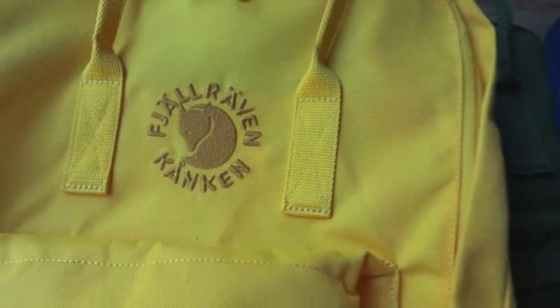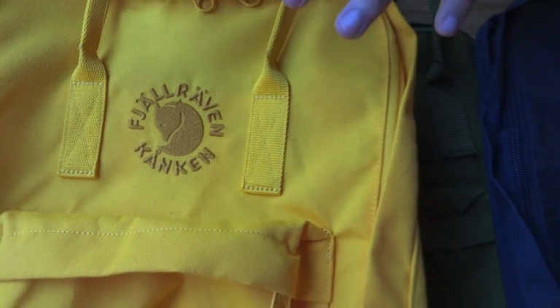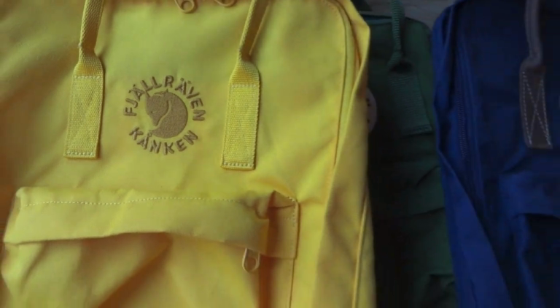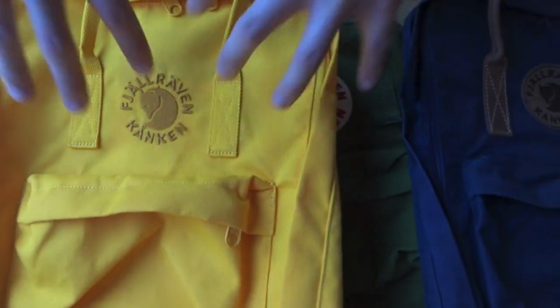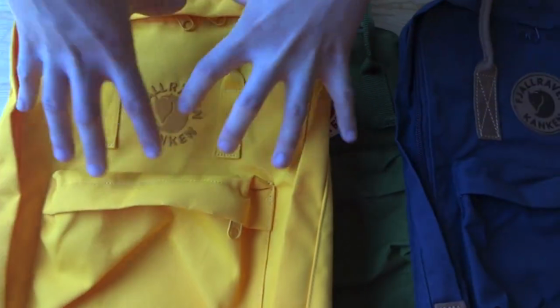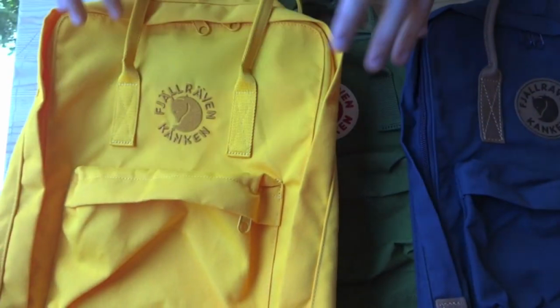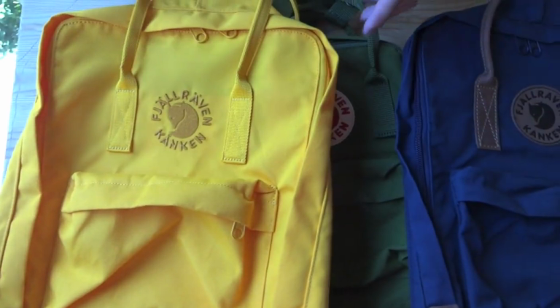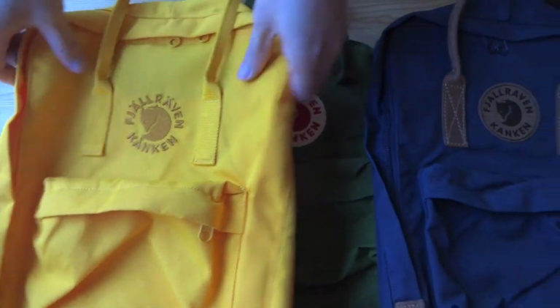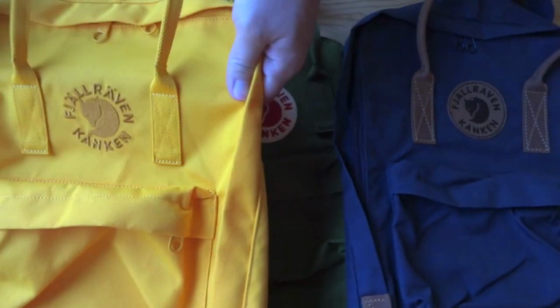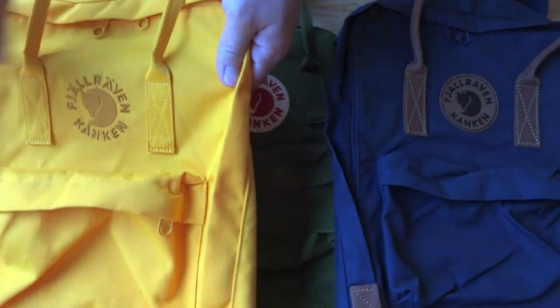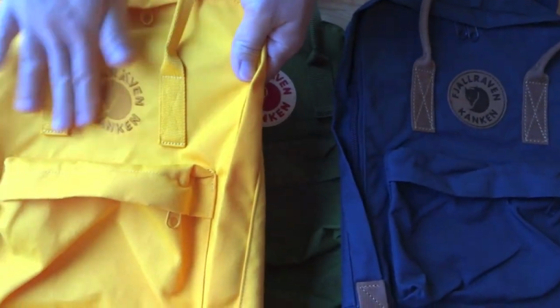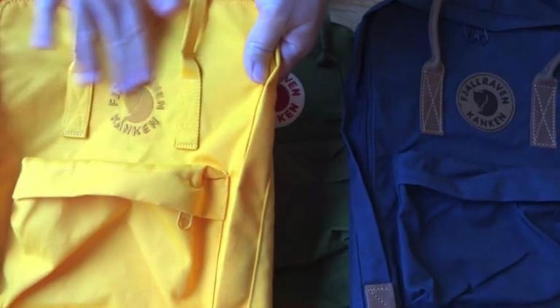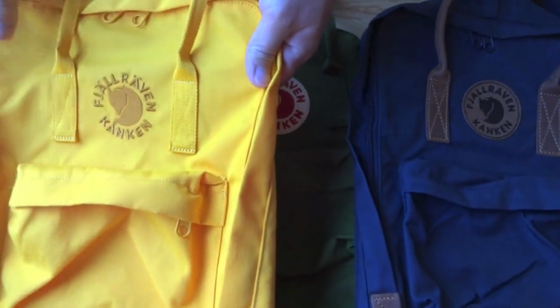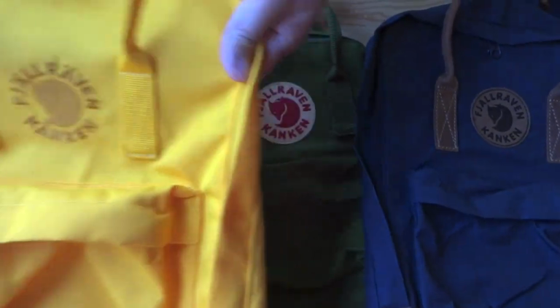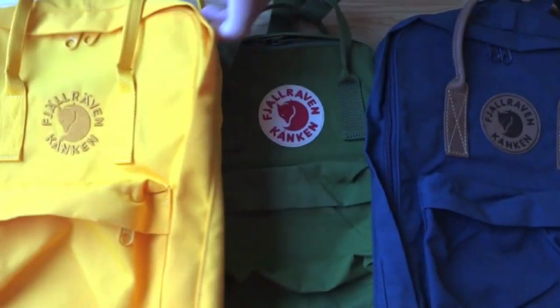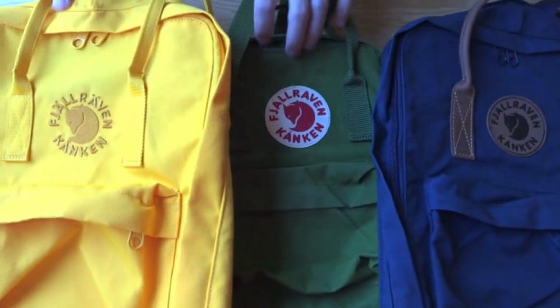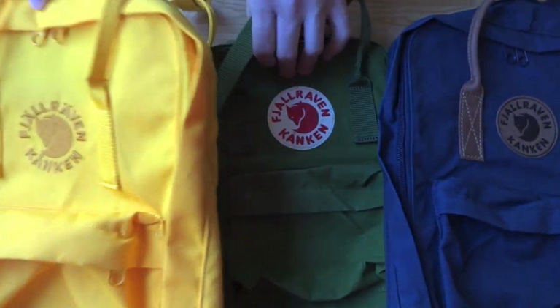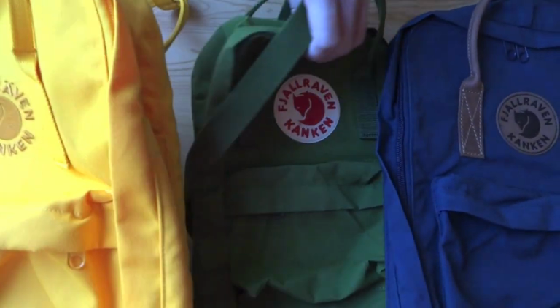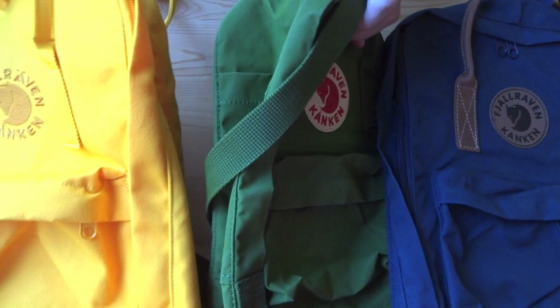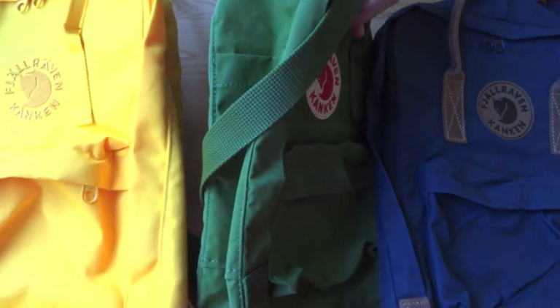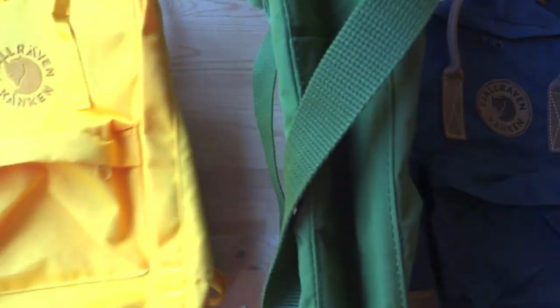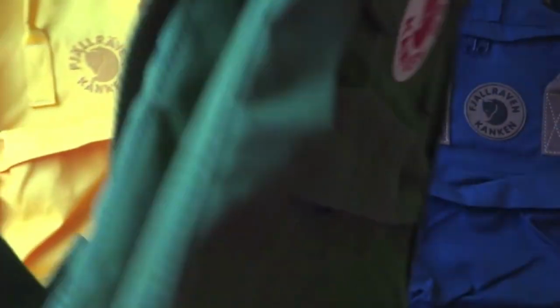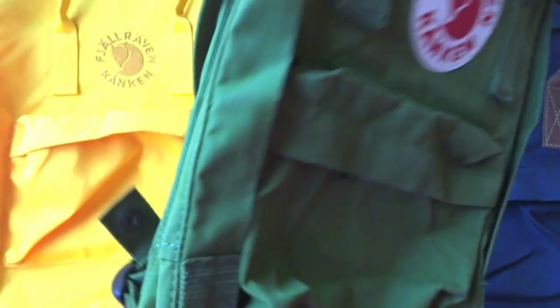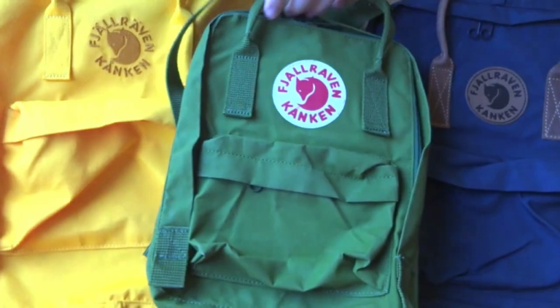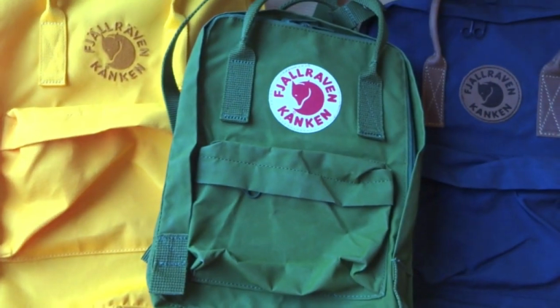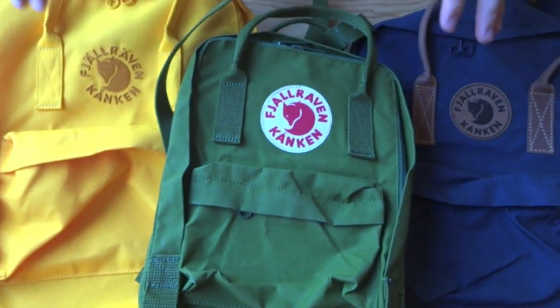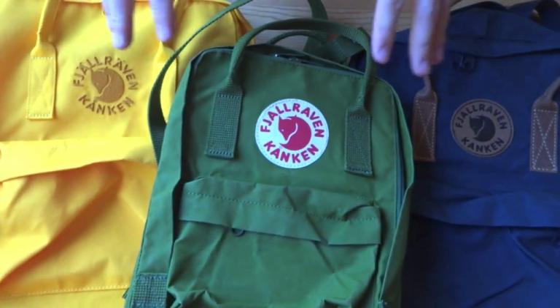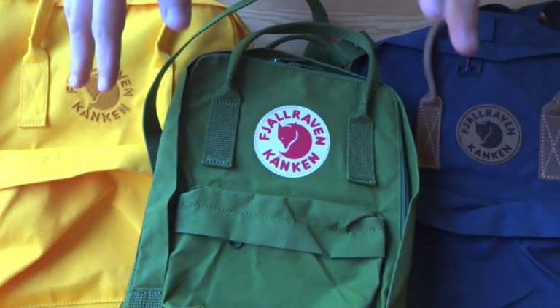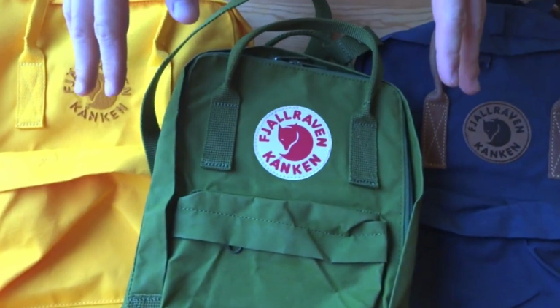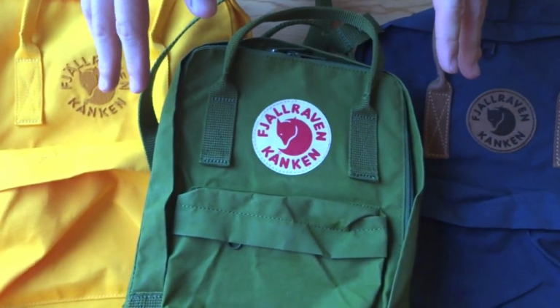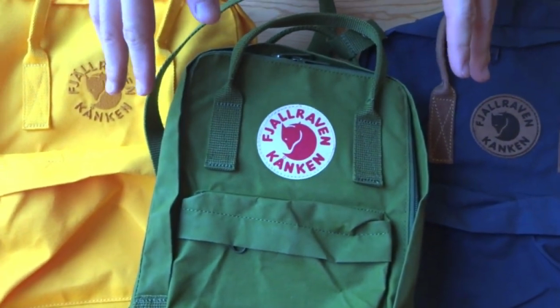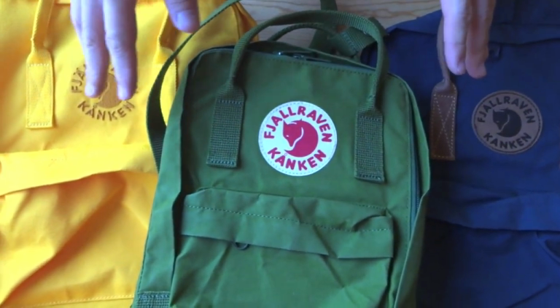On the Konkin Number Two you have a more sophisticated leather-type logo, which is fancier. Then on the Reconkin you have an embroidered logo that does away with the round patch and just immerses itself into the spin-dye fabric. But the fabric is really what we're here to talk about.